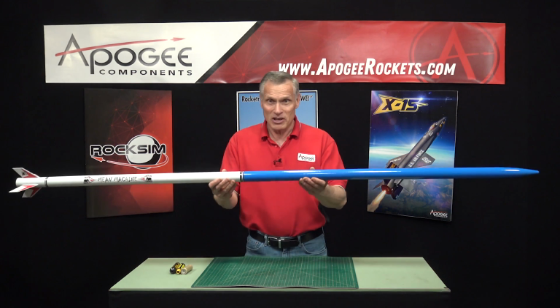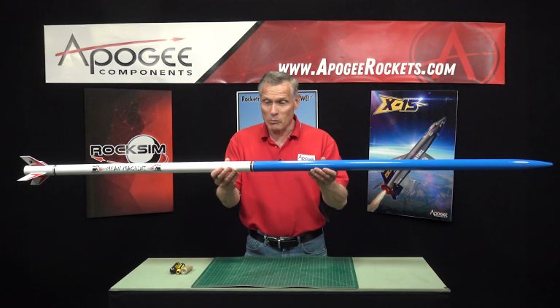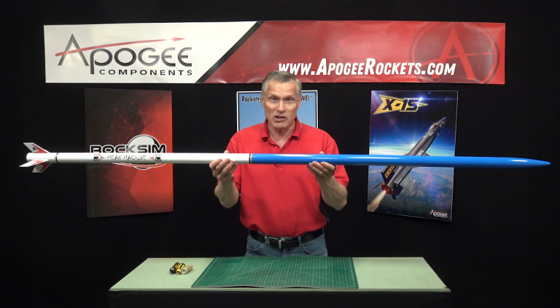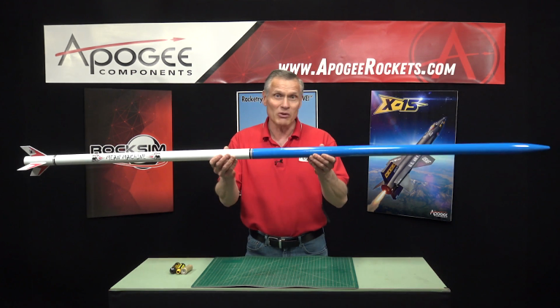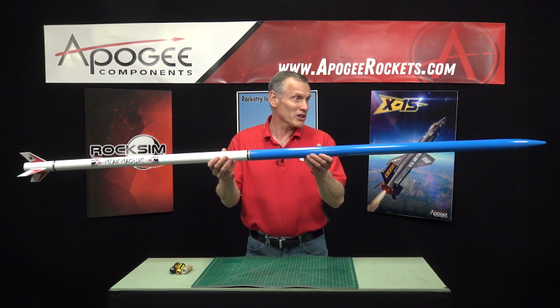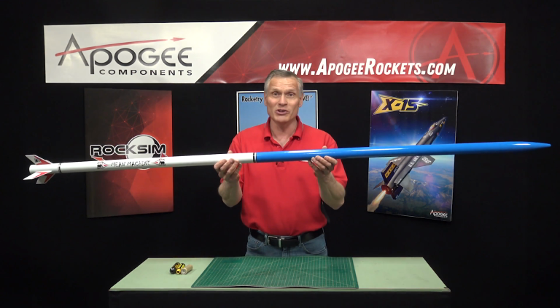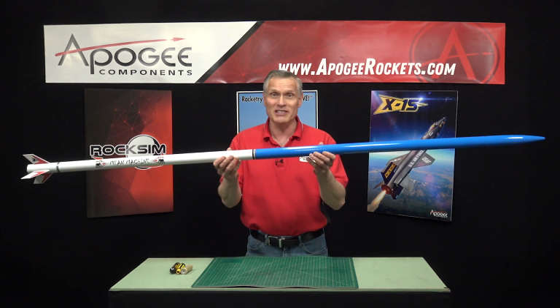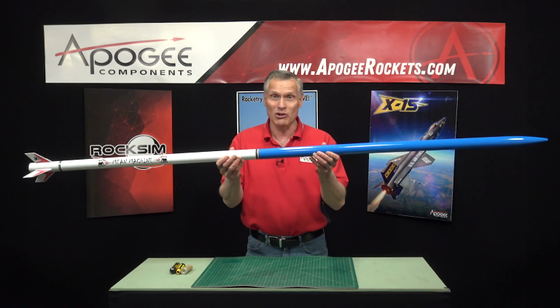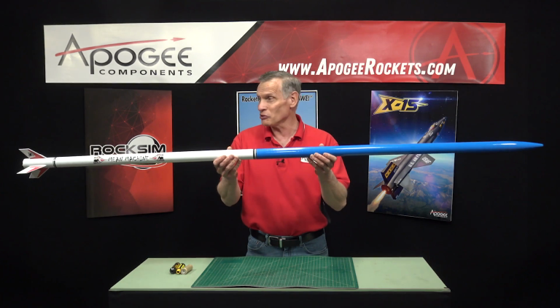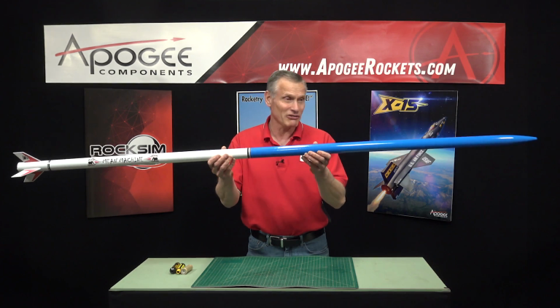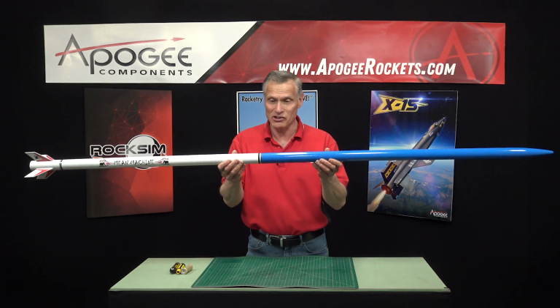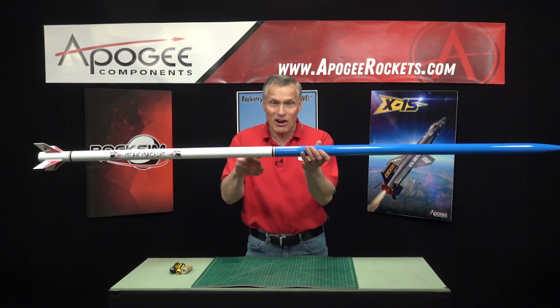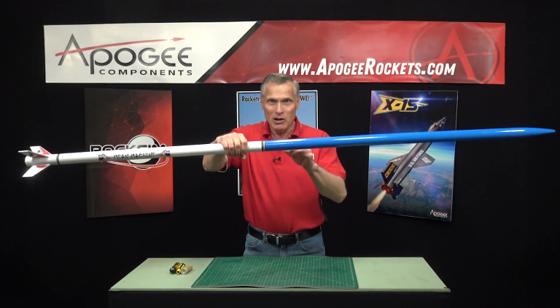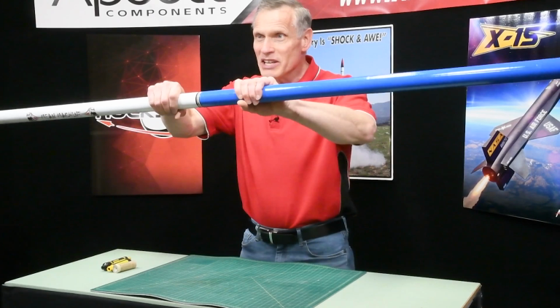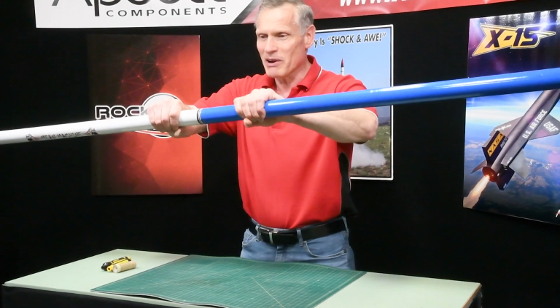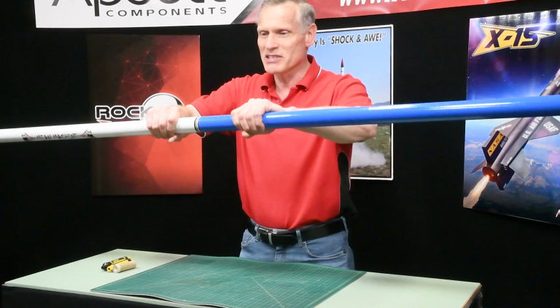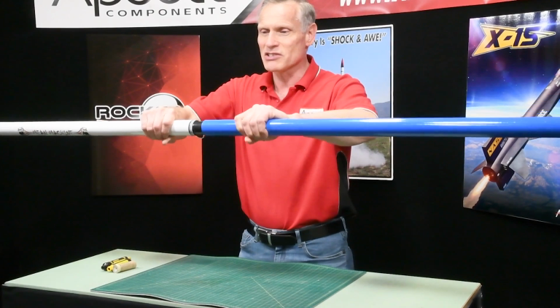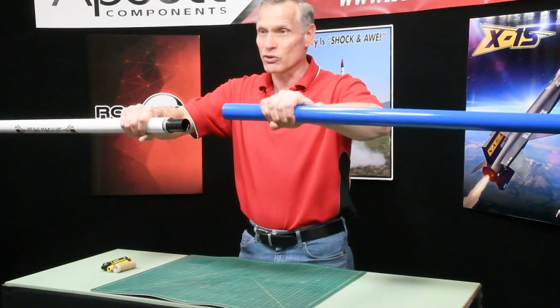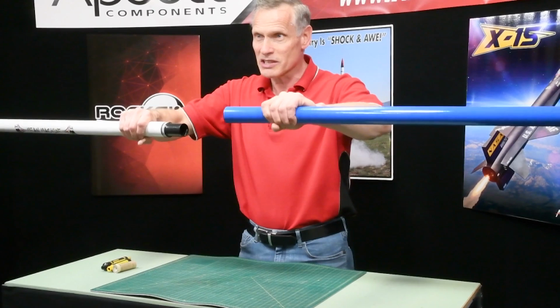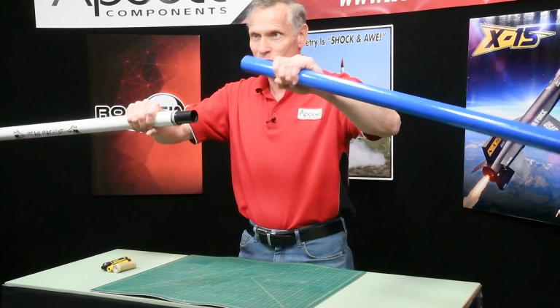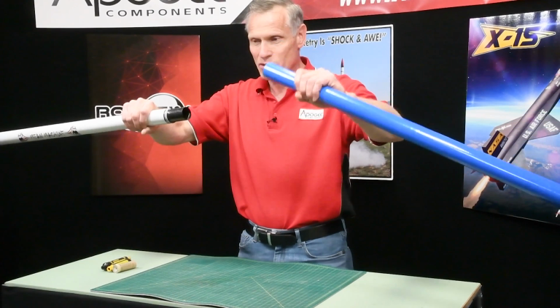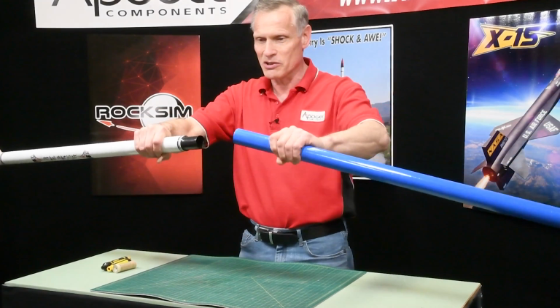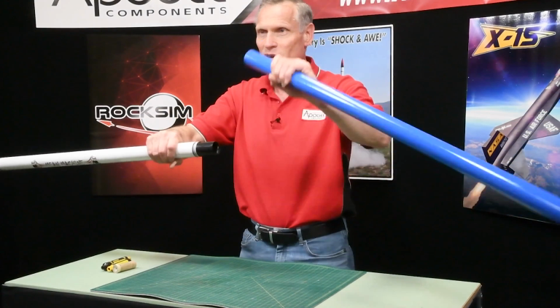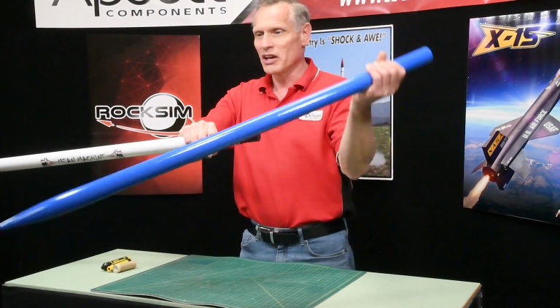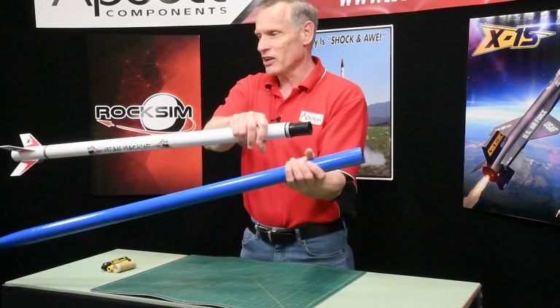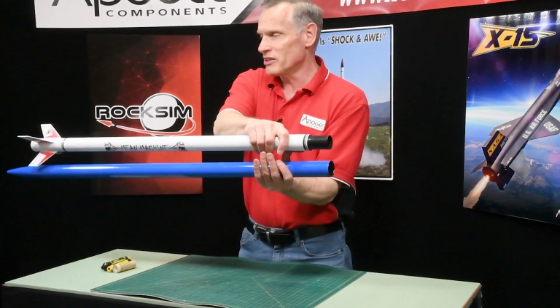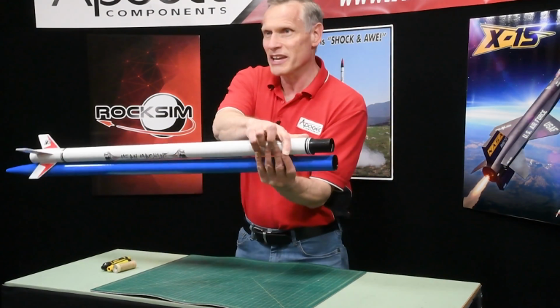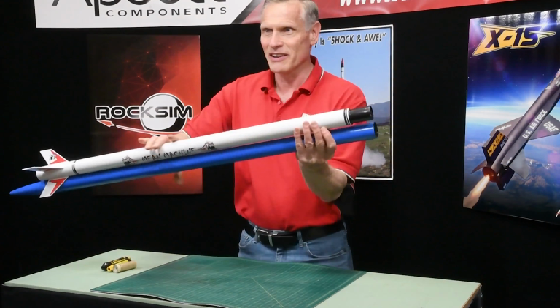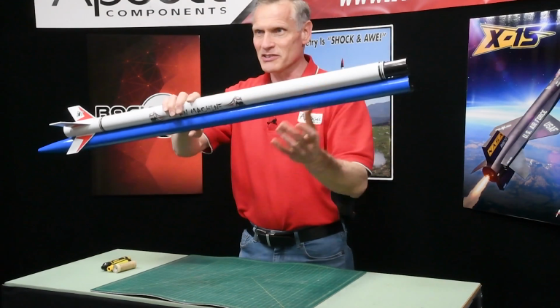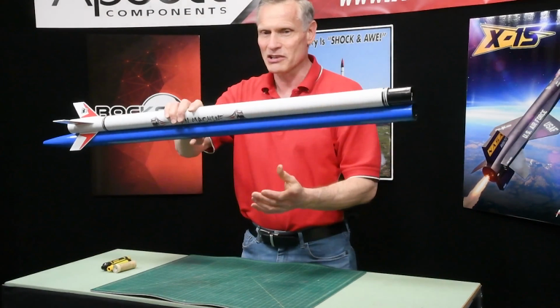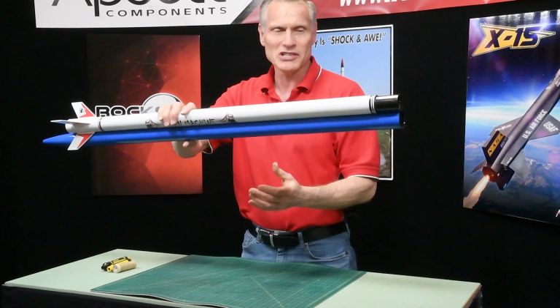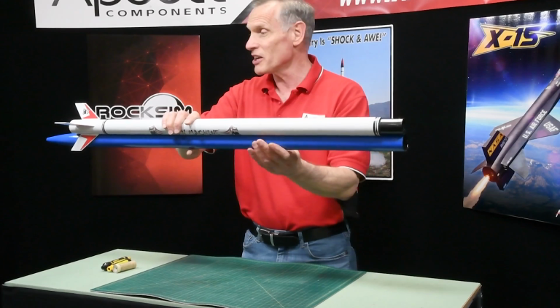It's so big that you're probably wondering how do you get this out to the launch field — you can't even get it into your car. But the neat thing about it is it has this little twist-together feature right here in the middle, so you can take it apart and now it's a nice convenient size.